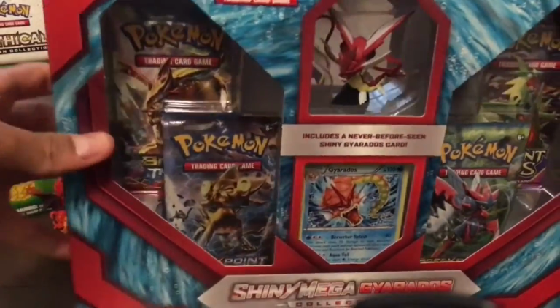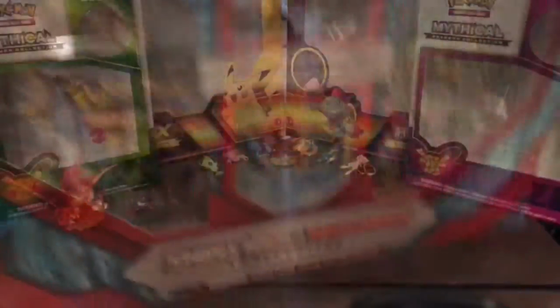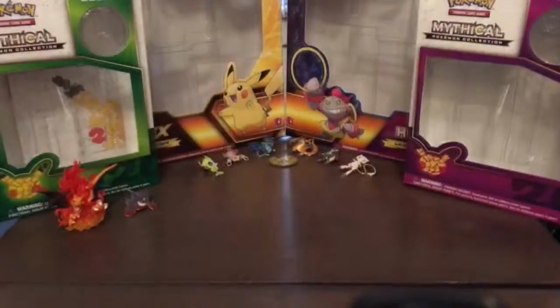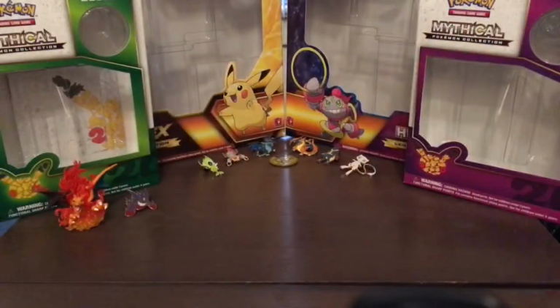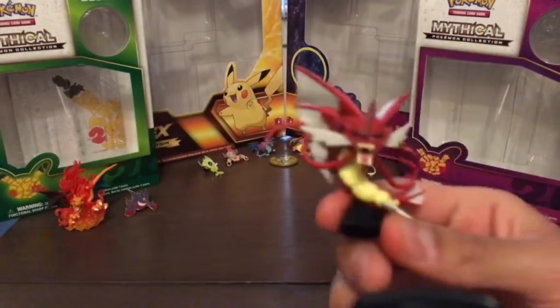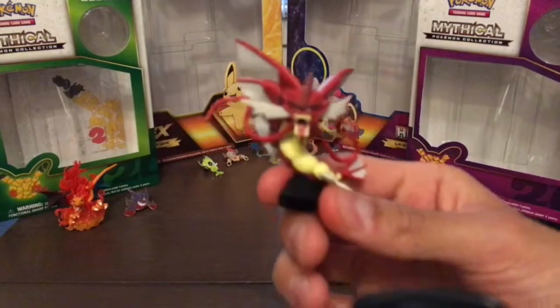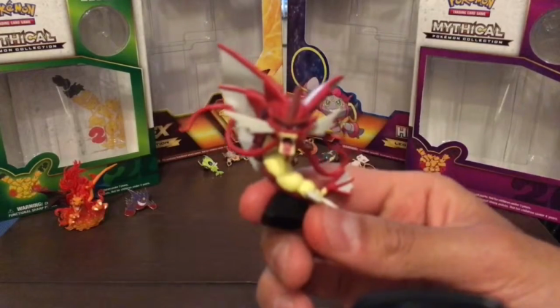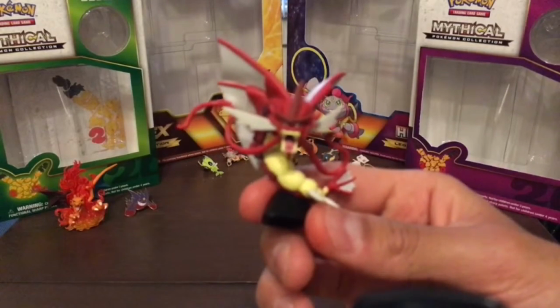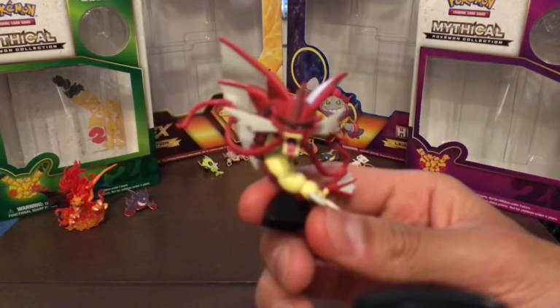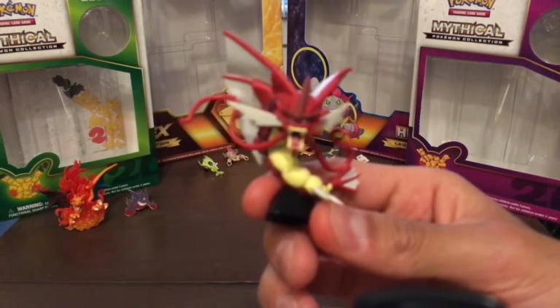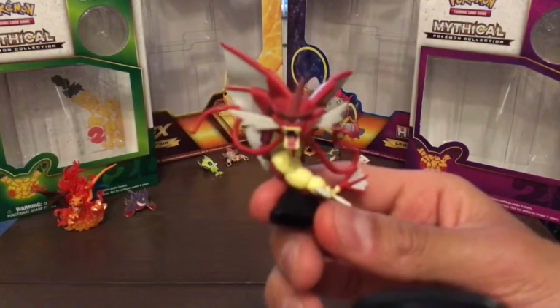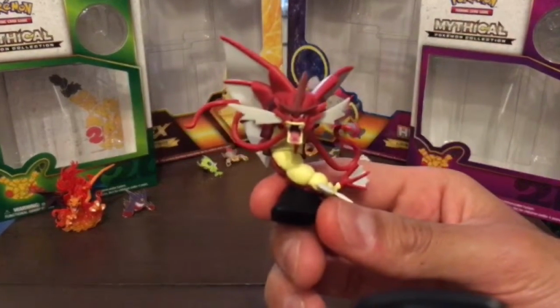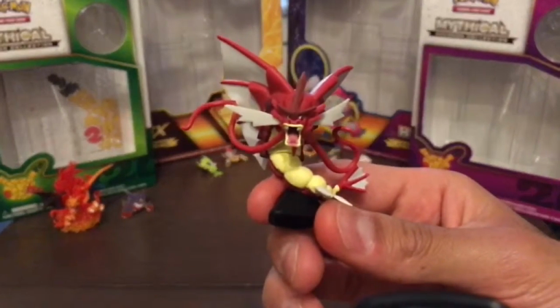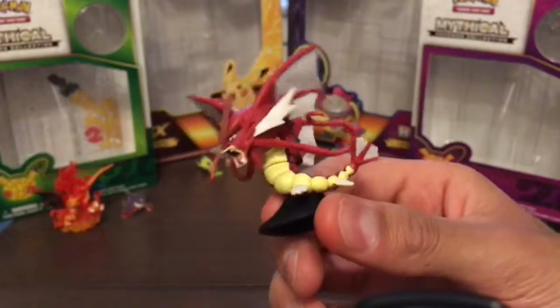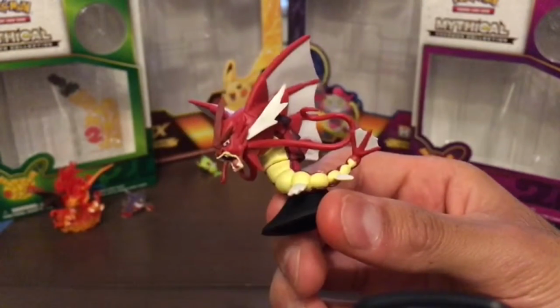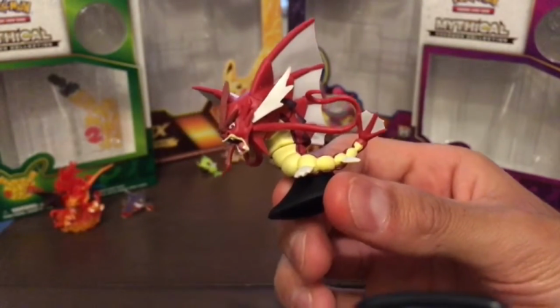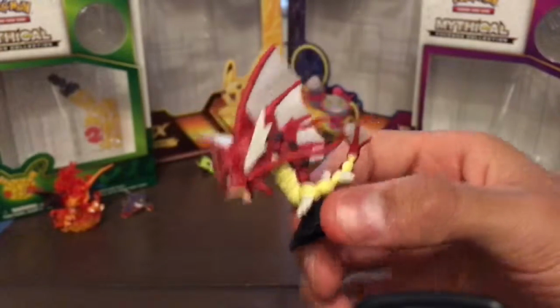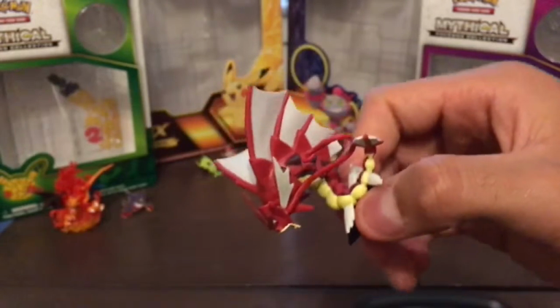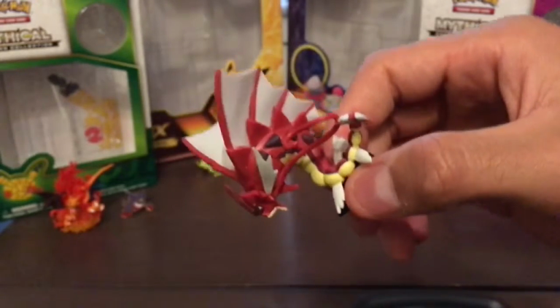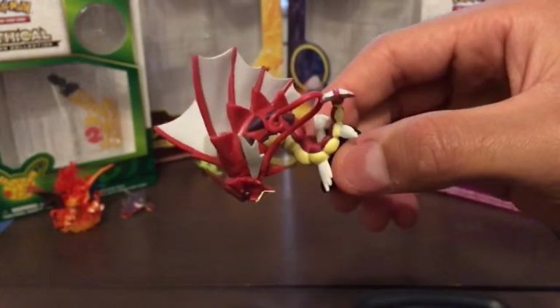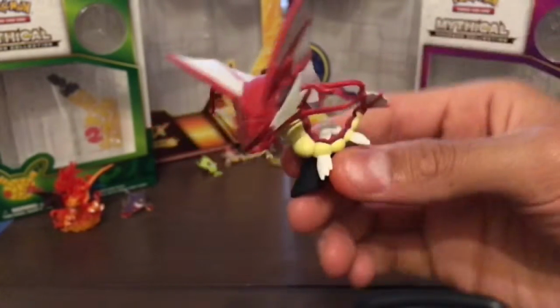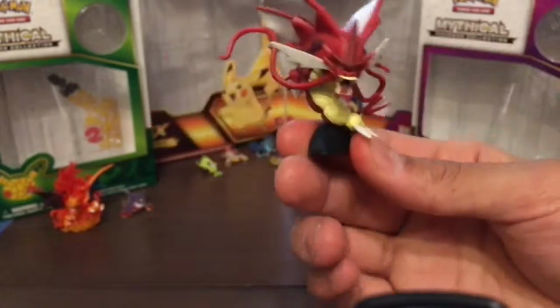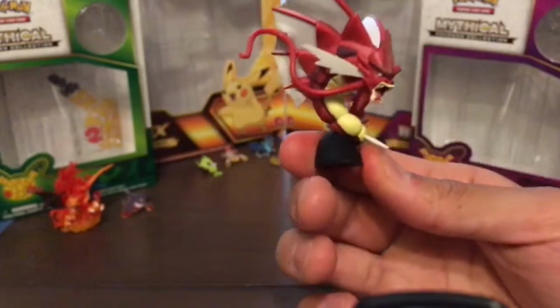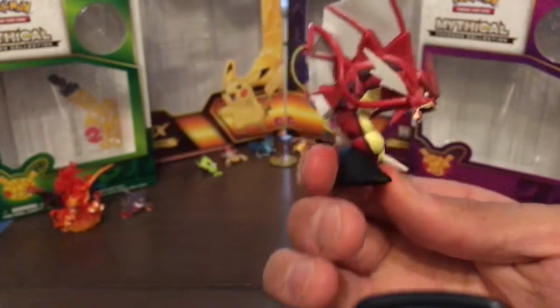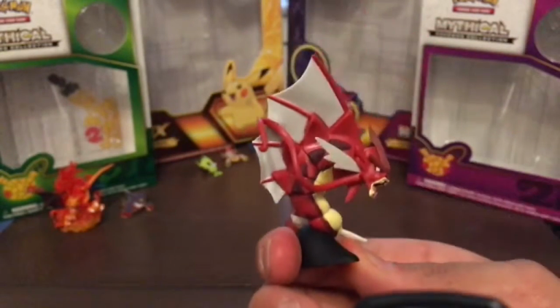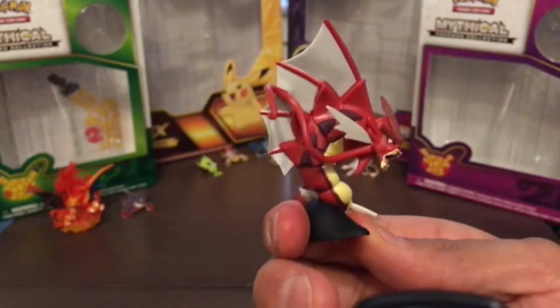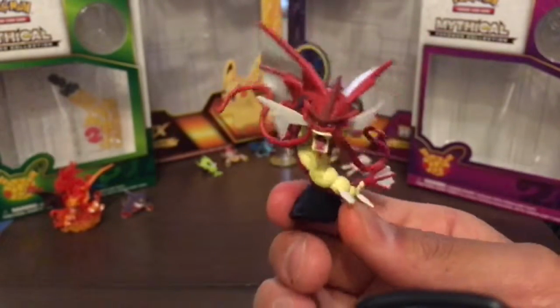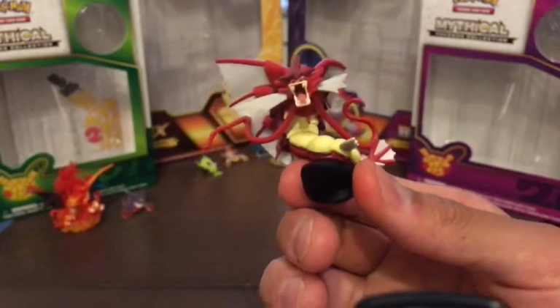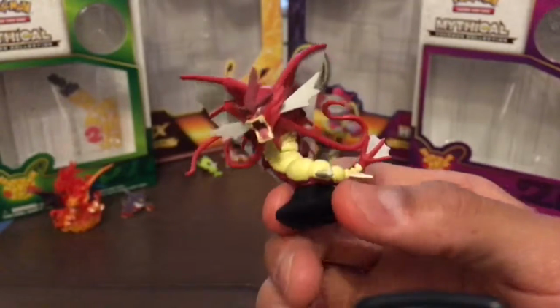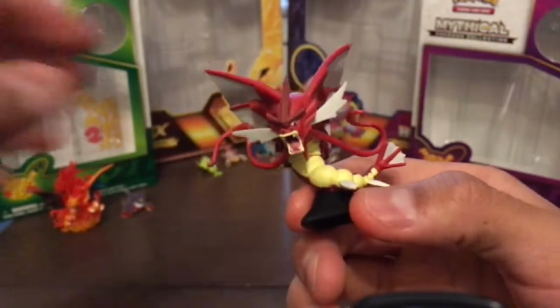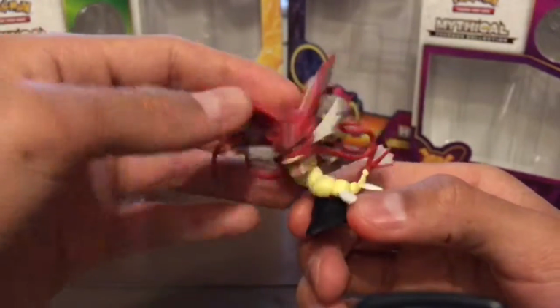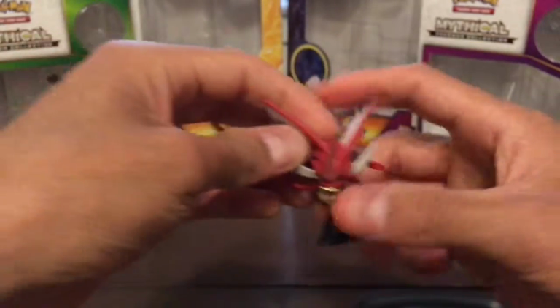Let's open this thing up. First off we get this shiny Mega Gyarados figure. Looks pretty cool — looks like a shrimp to me. This looks like a shrimp with wings. Let's put him to the side back here.